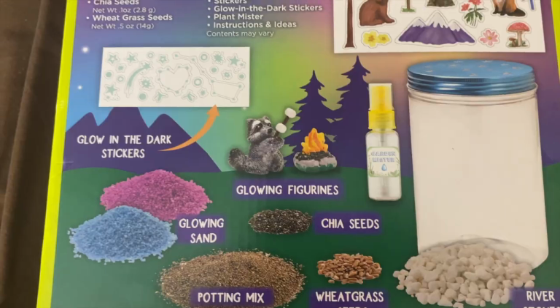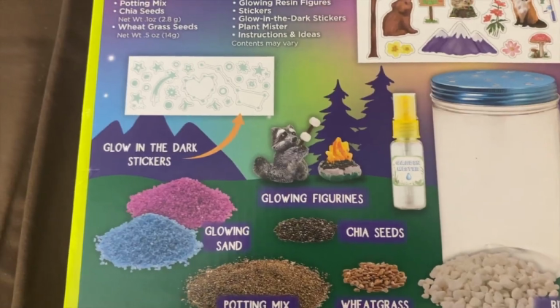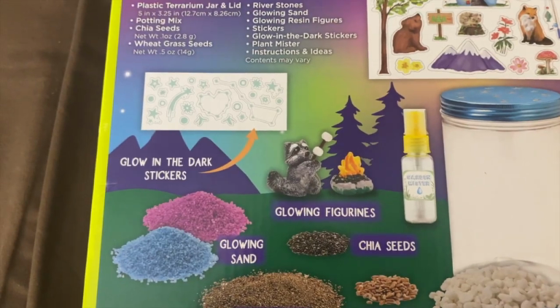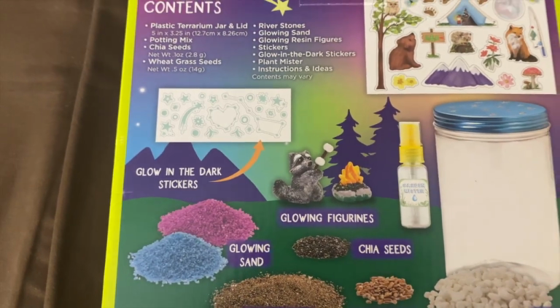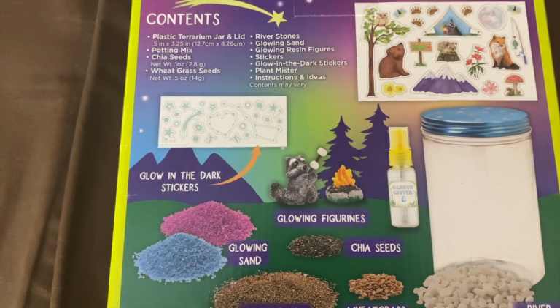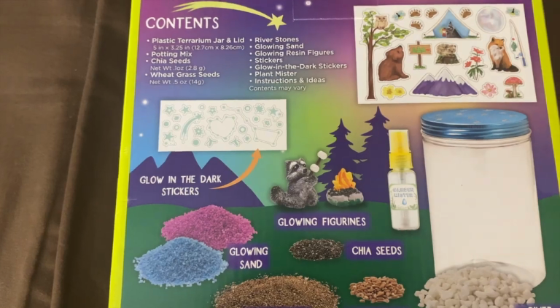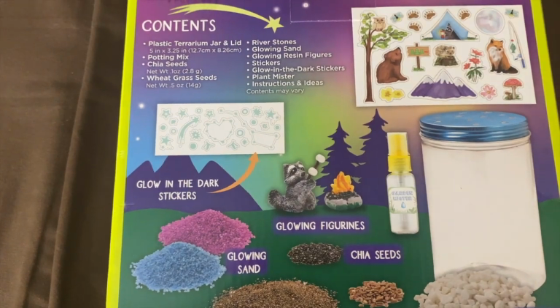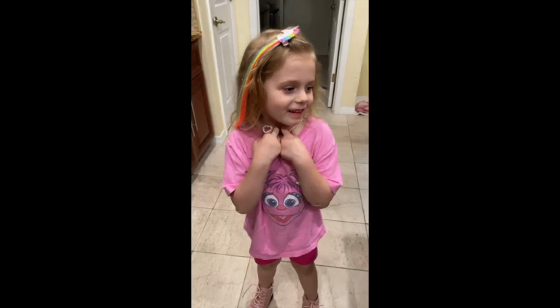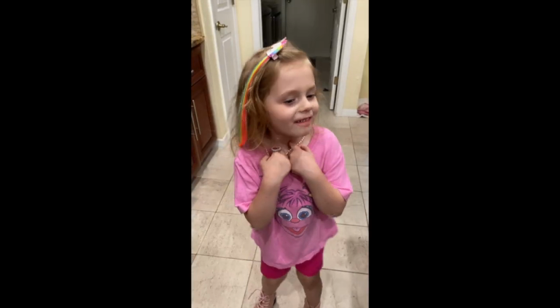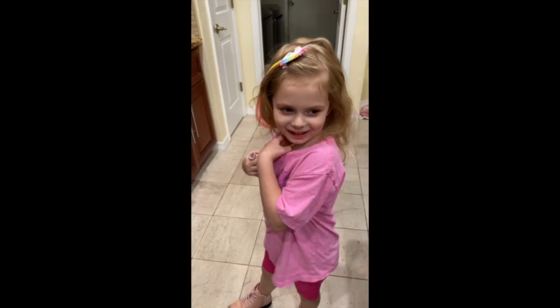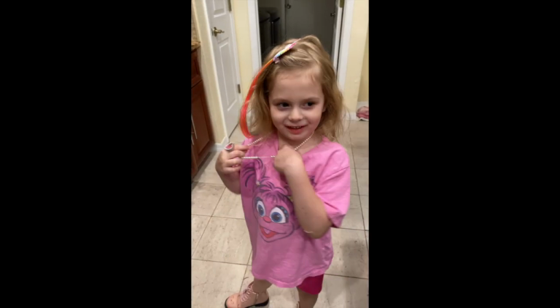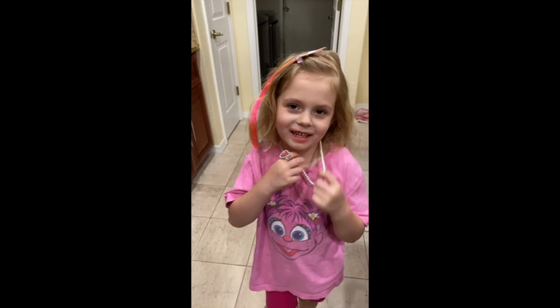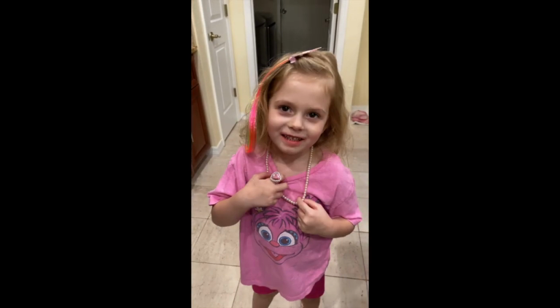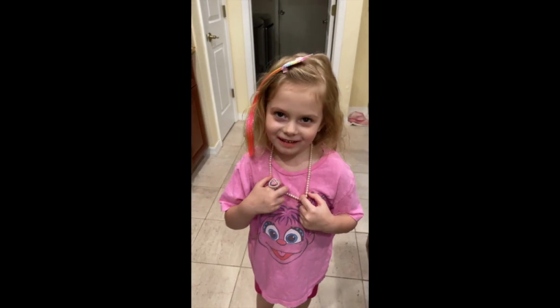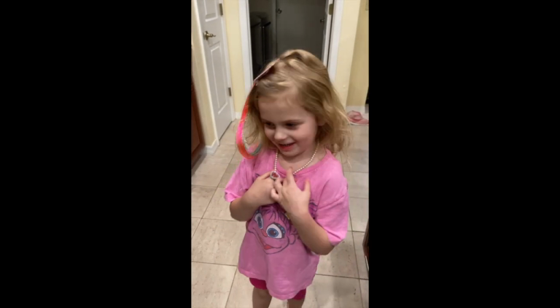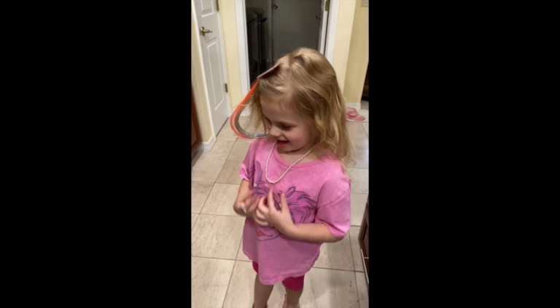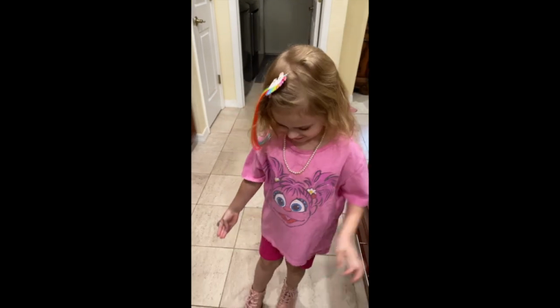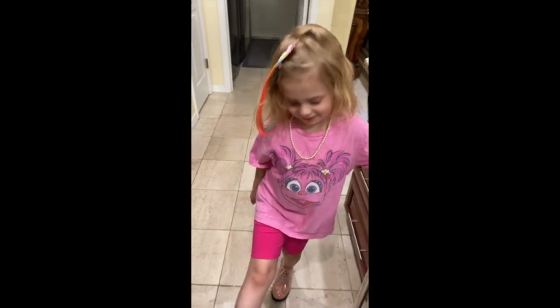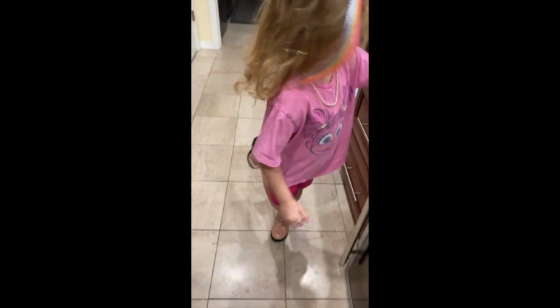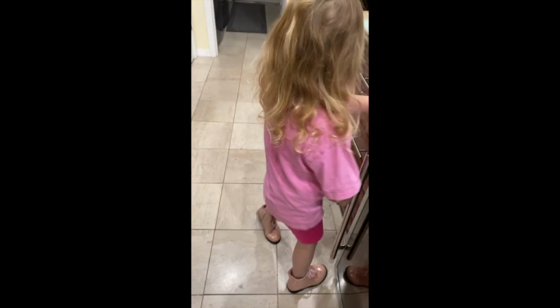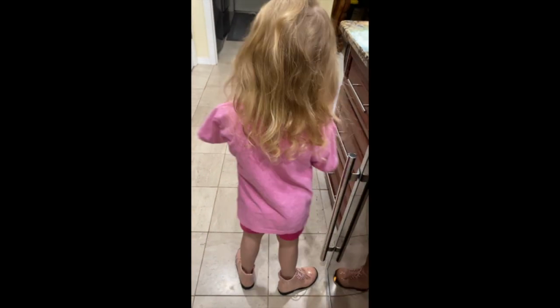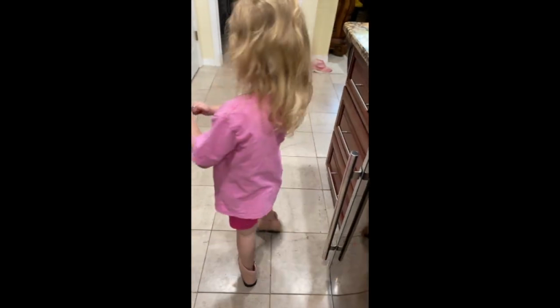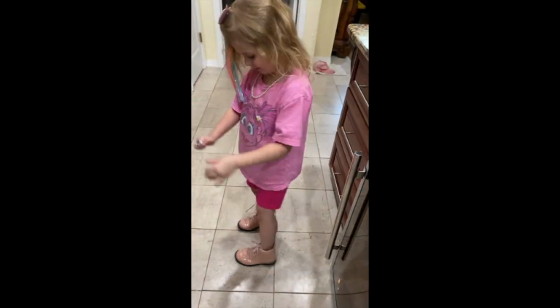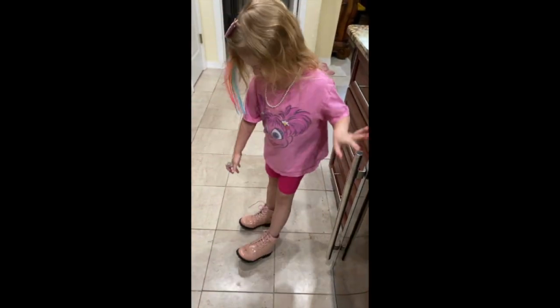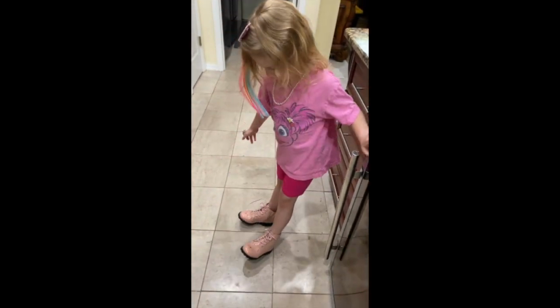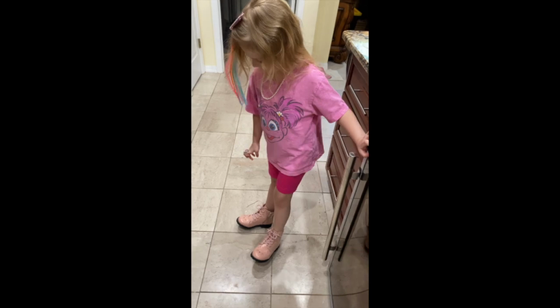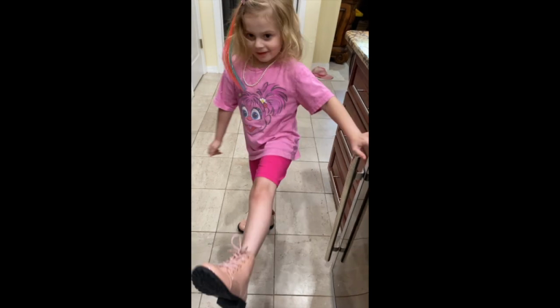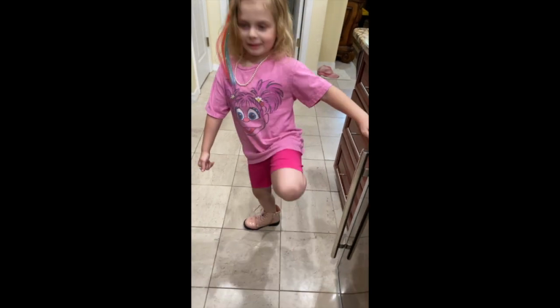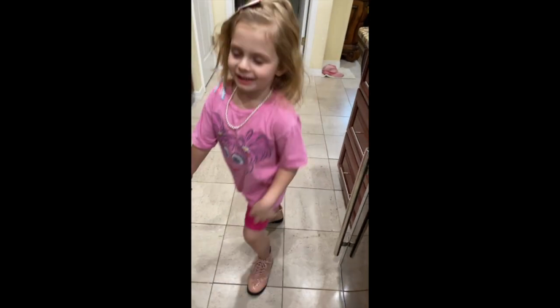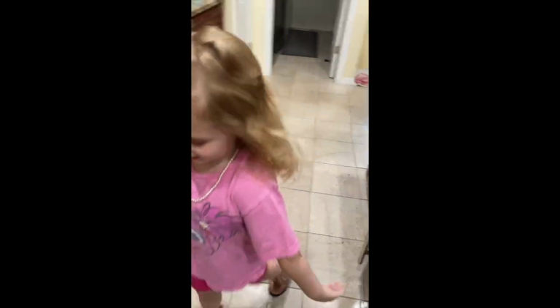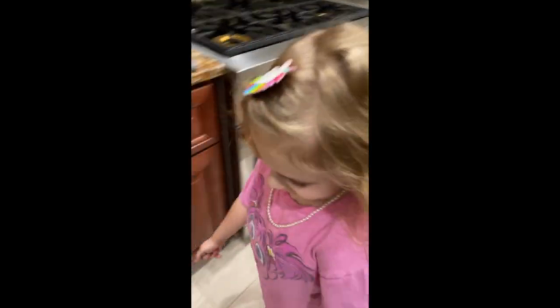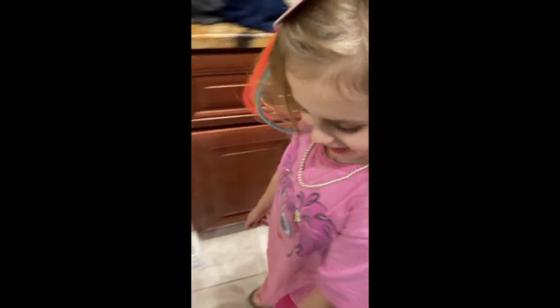As soon as she comes over here, I'll show you. I'm going outside and taking on my garden and no camera. And look at her new shoes. And I'm going out there now.